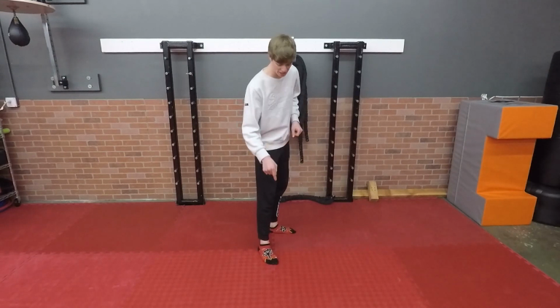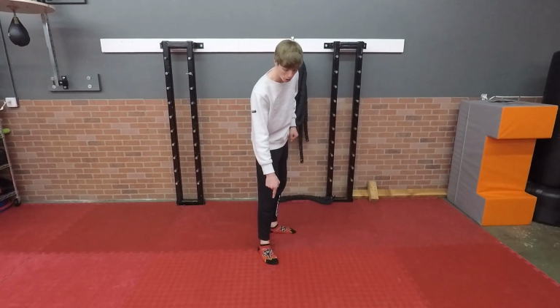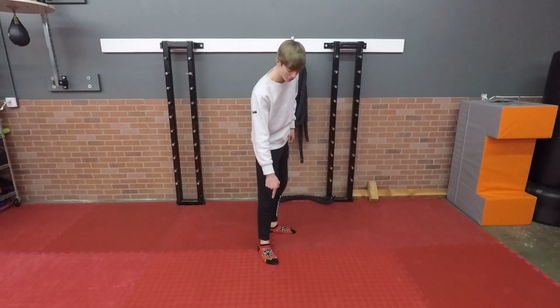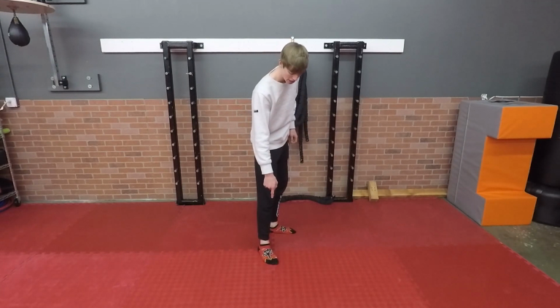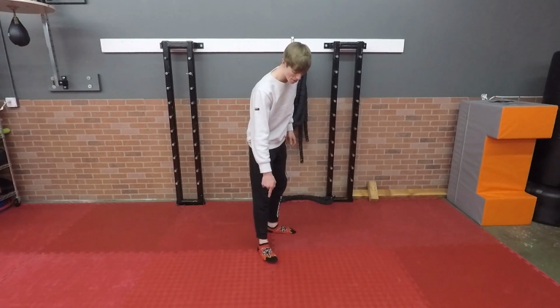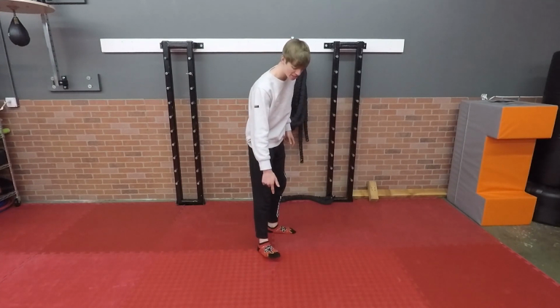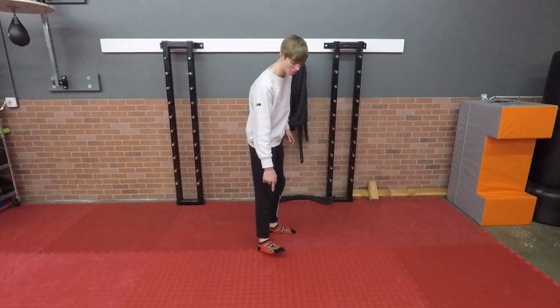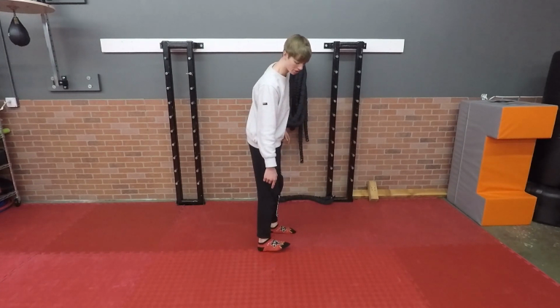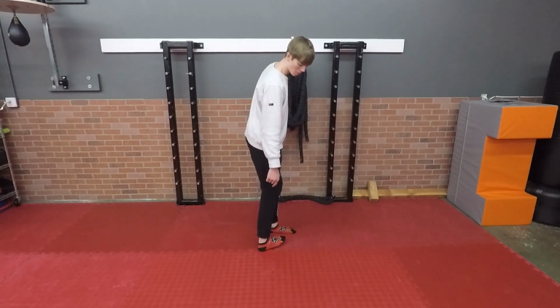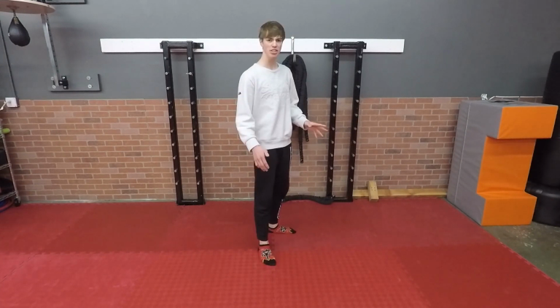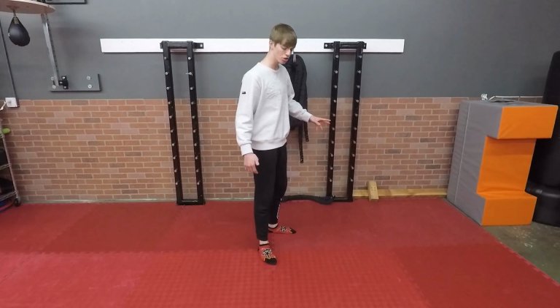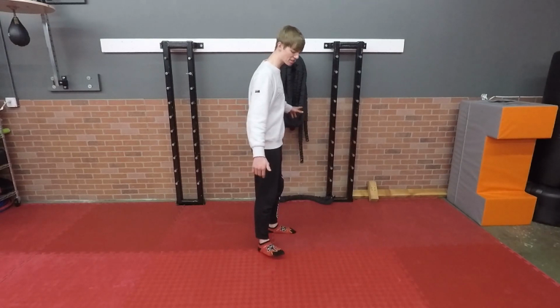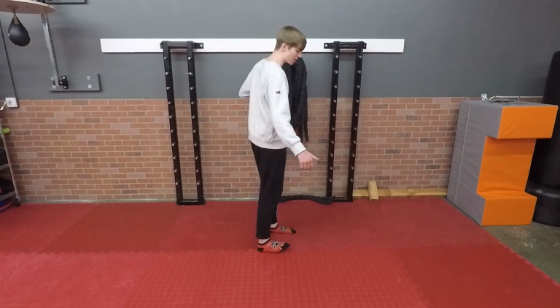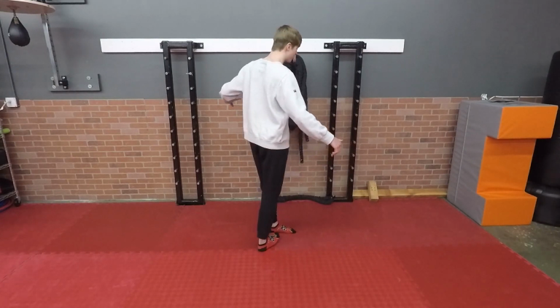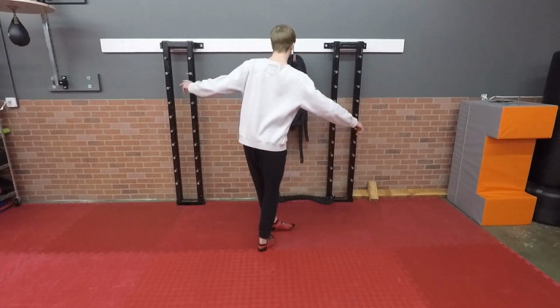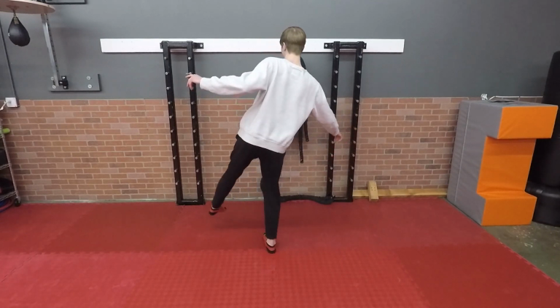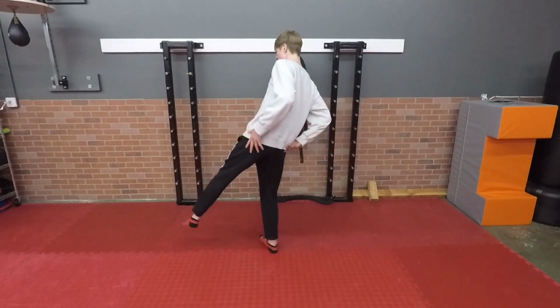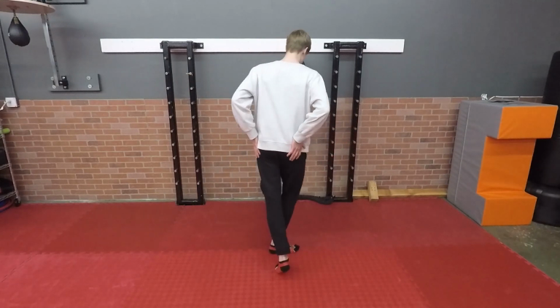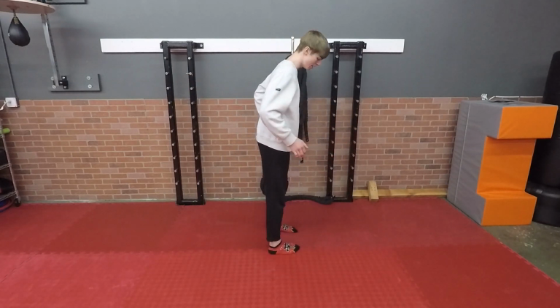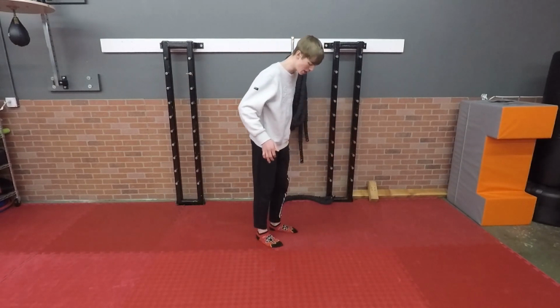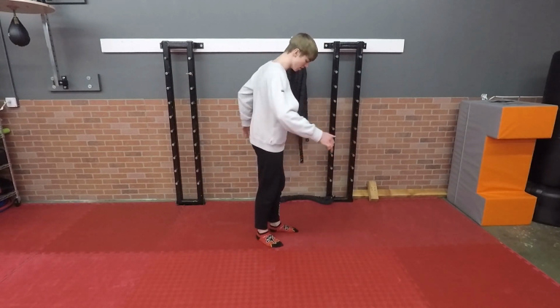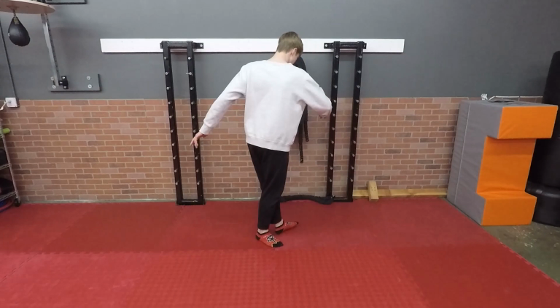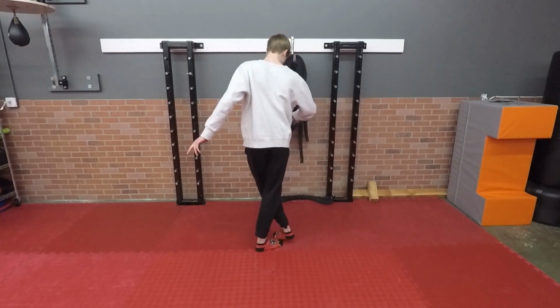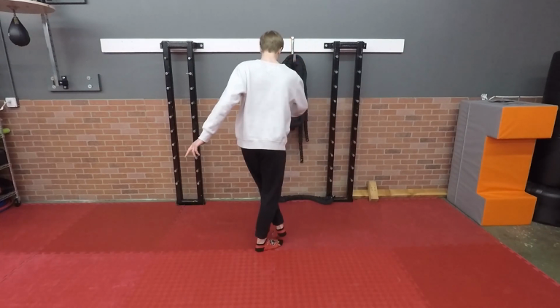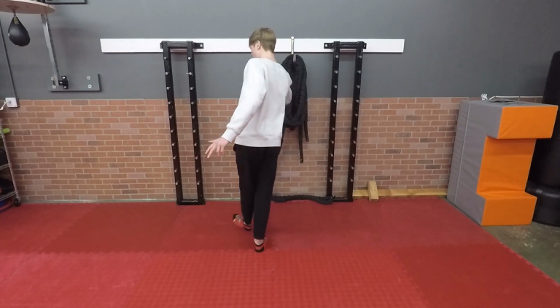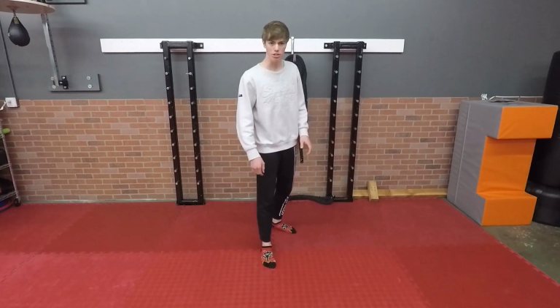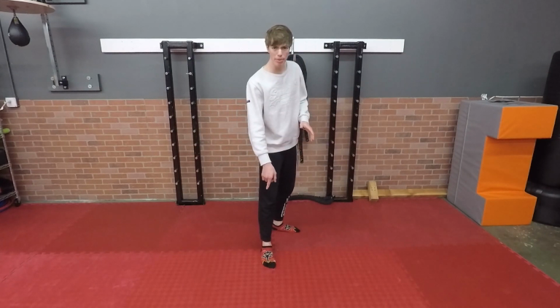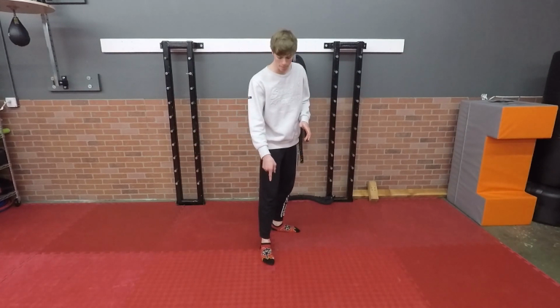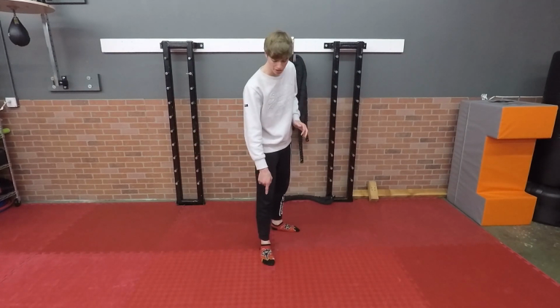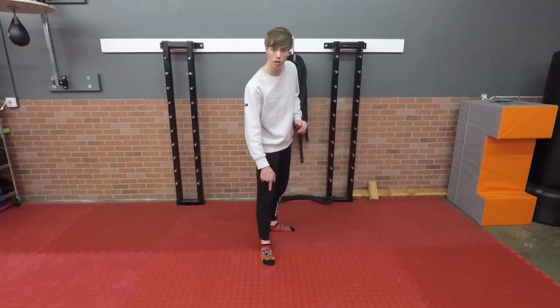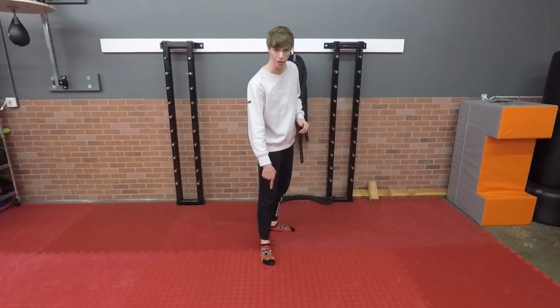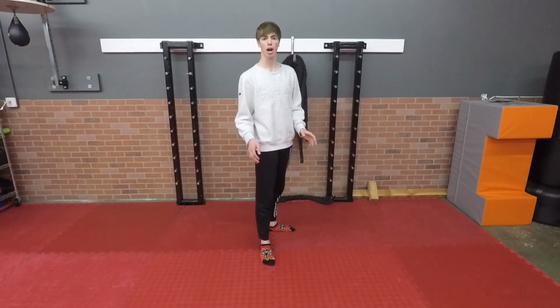A common issue that beginners run into is that instead of pivoting on the ball of the foot, they pivot on the heel of the foot. This causes issues because you can't turn as well from there, your hips get locked in, and your legs get crossed up. So you want to make sure that you're pivoting on the ball of the foot.